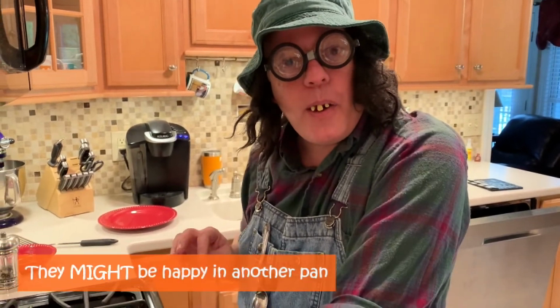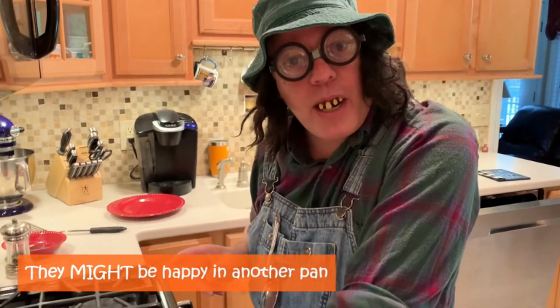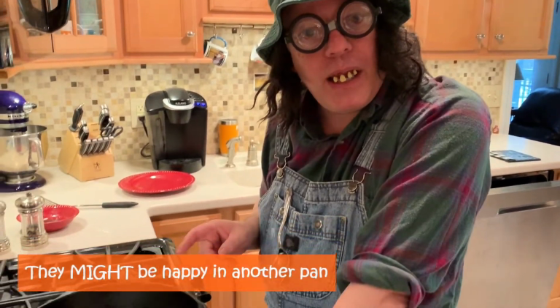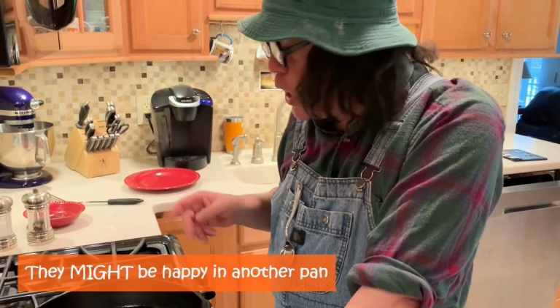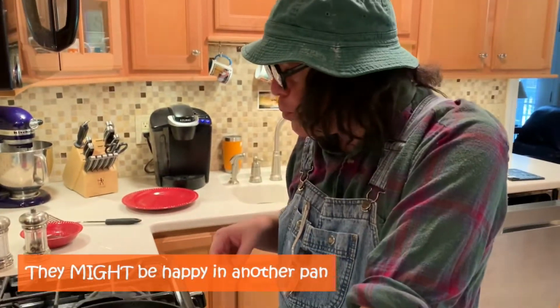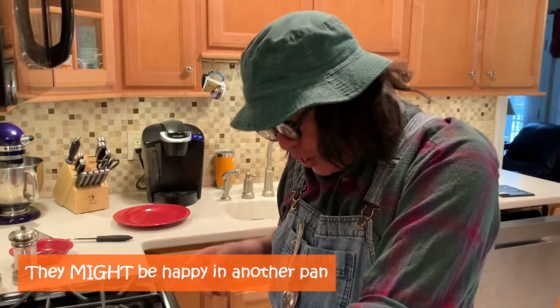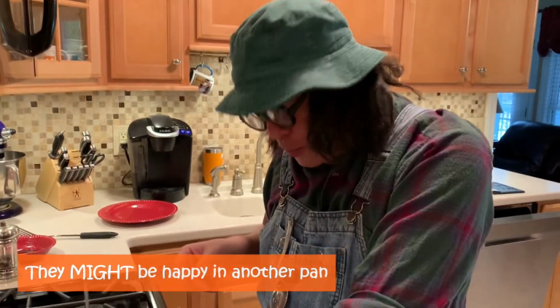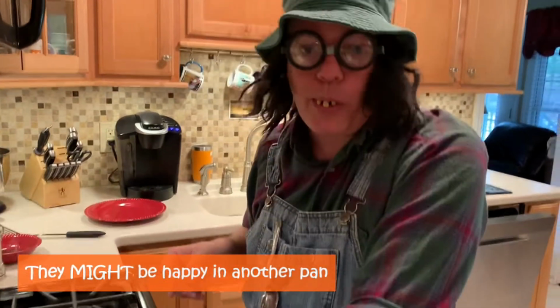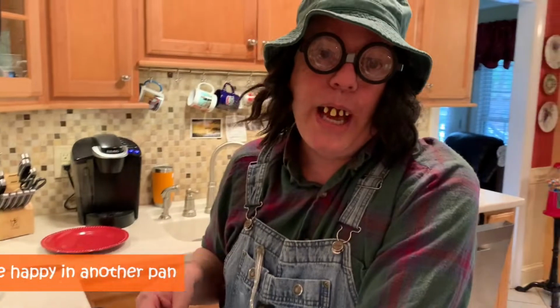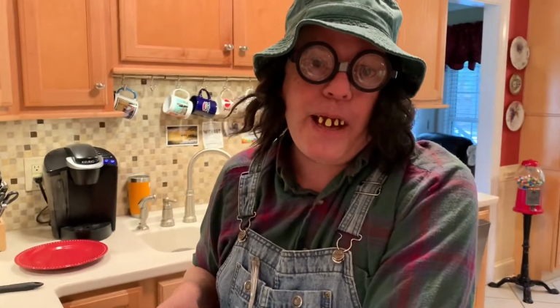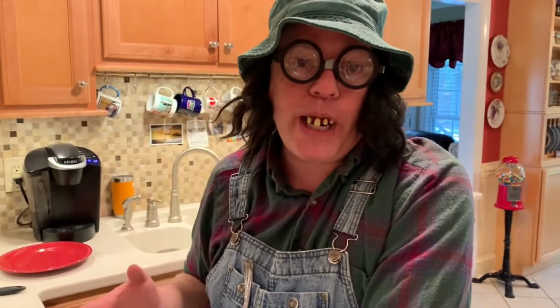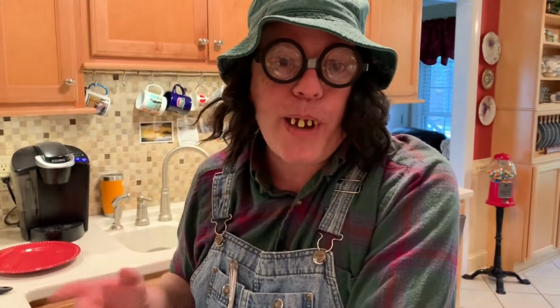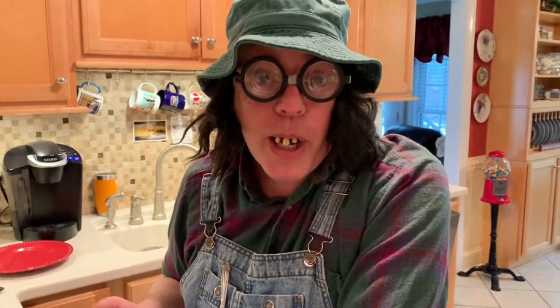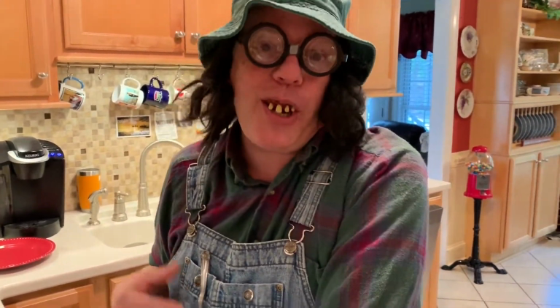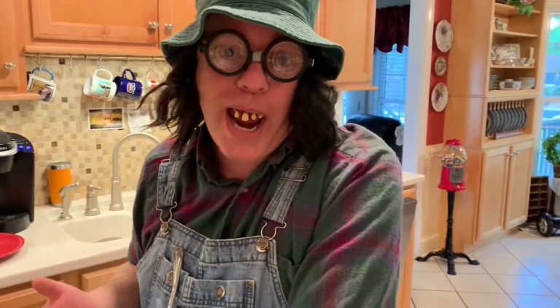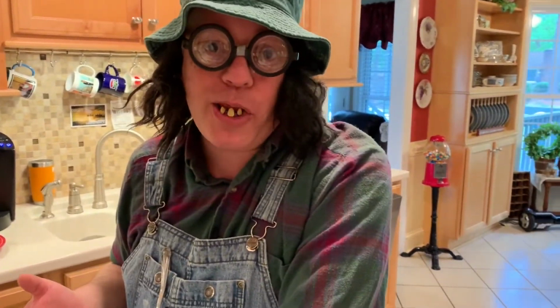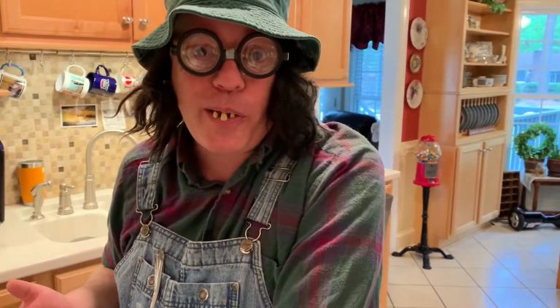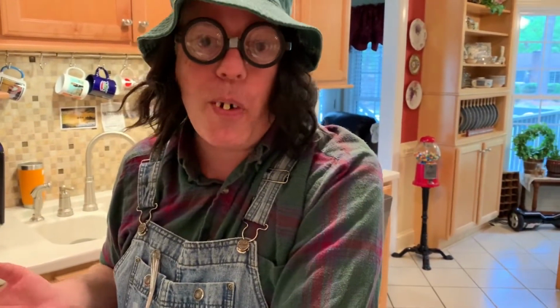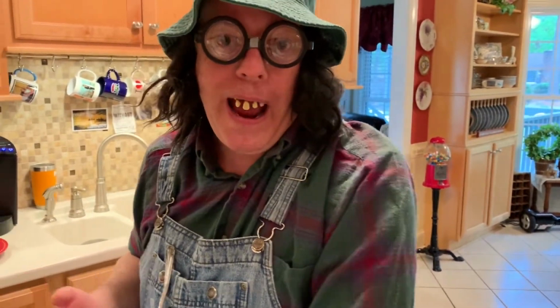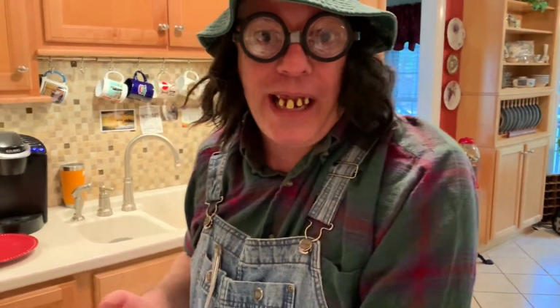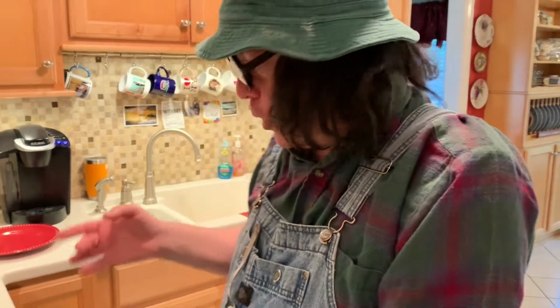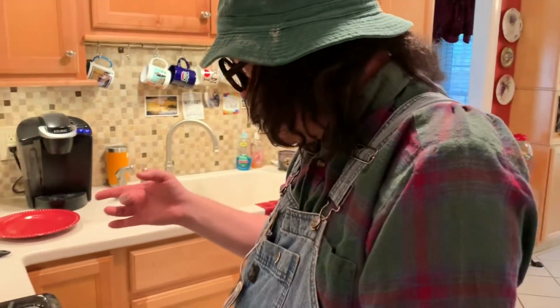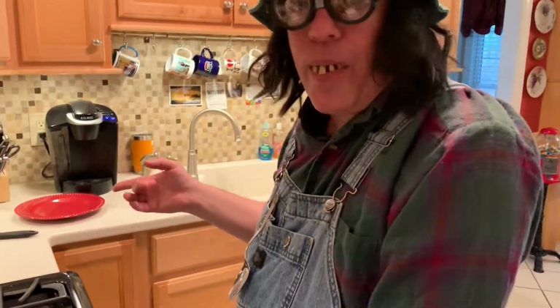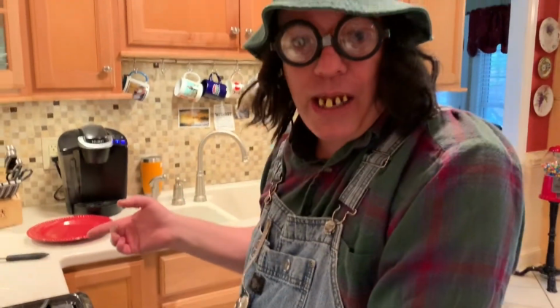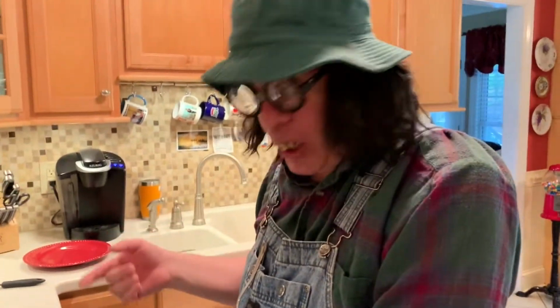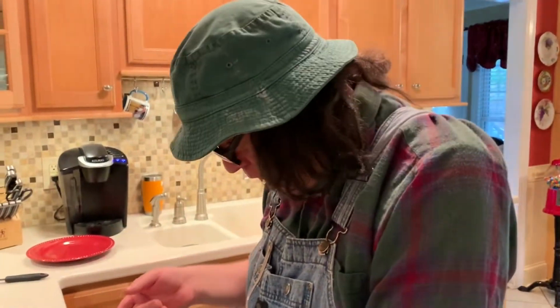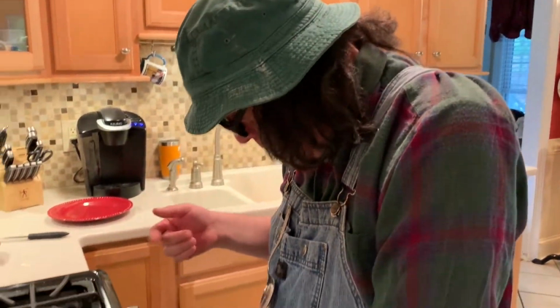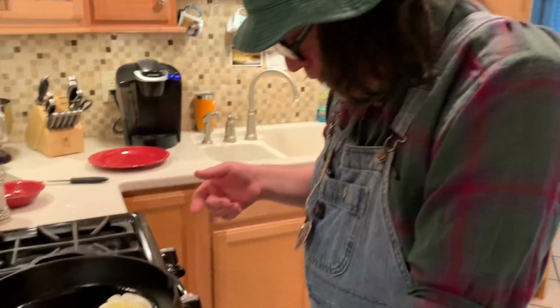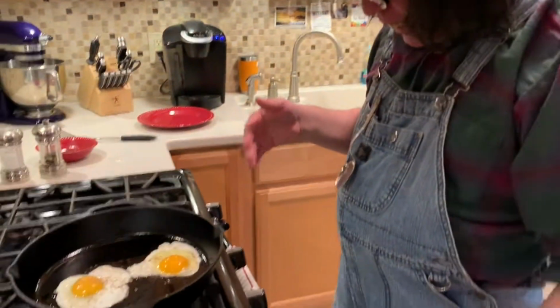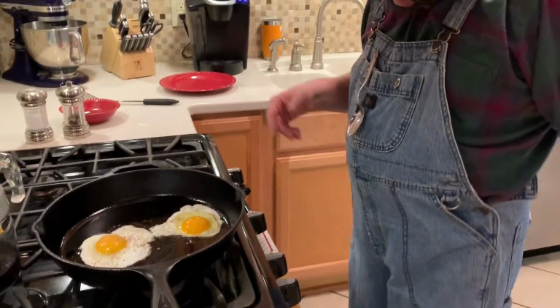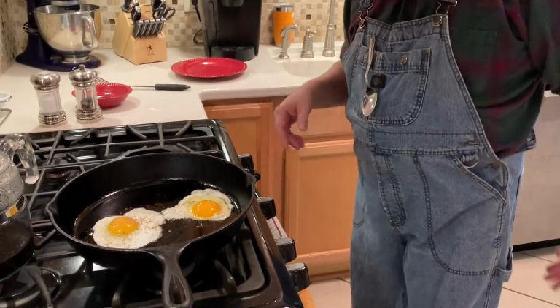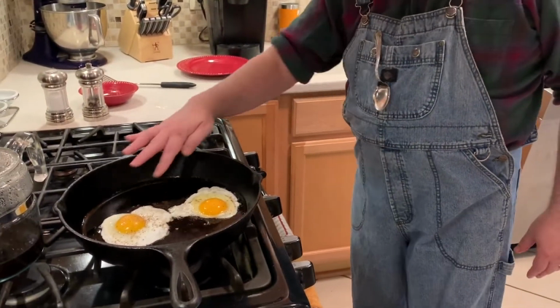With bacon grease. Now you can use butter, you can use vegetable oil, and they'll just be in a good mood — but you don't want eggs that are just in a good mood, you want happy eggs. So be sure to save your bacon grease so that you can have happy eggs. Now see how they're cooking? They're getting fine even on the top.